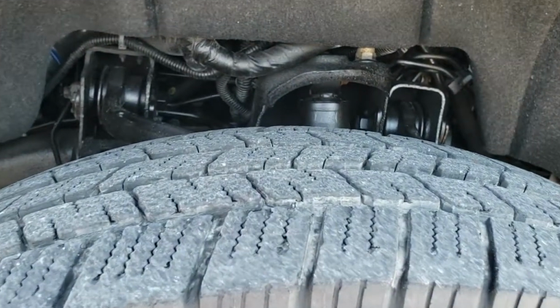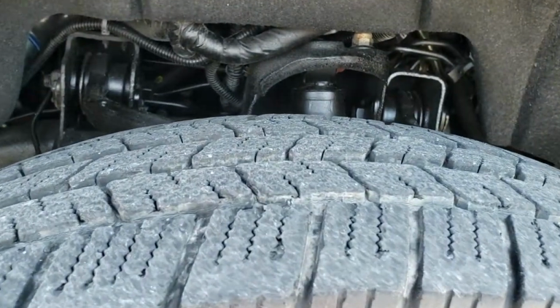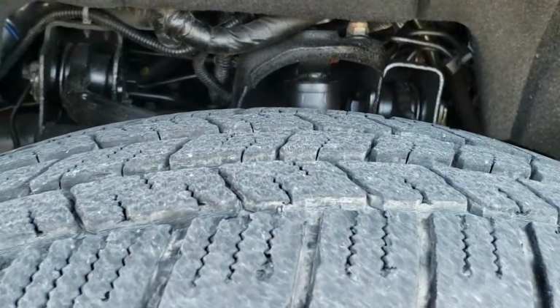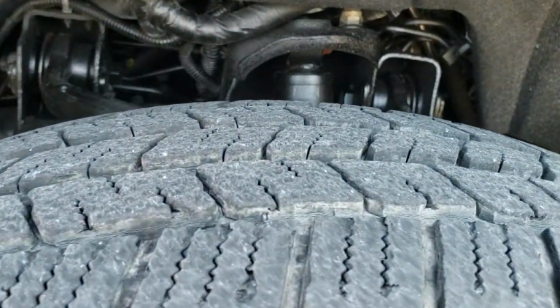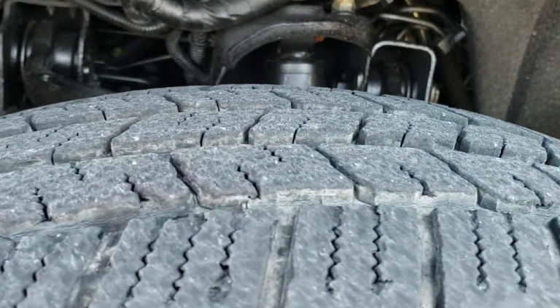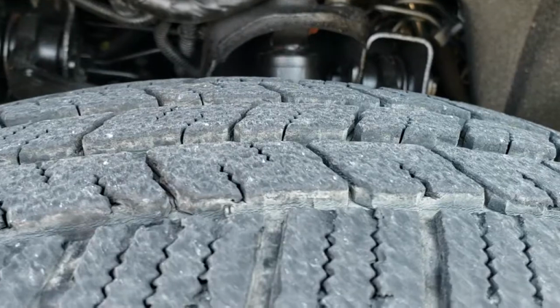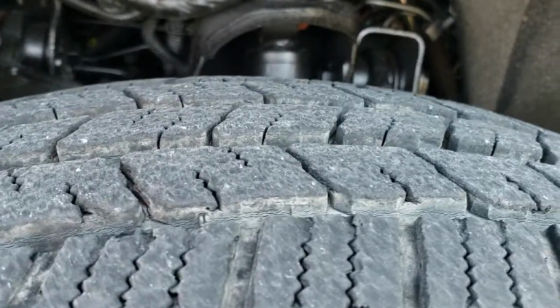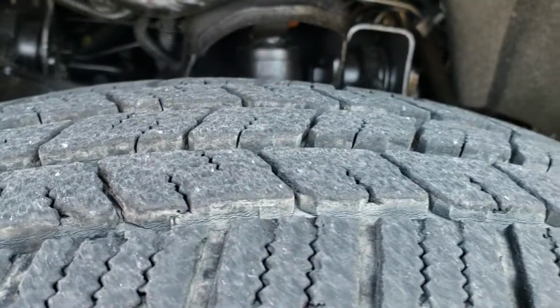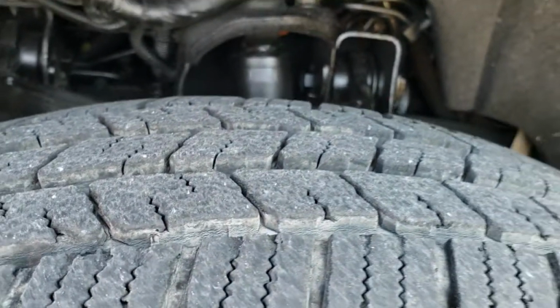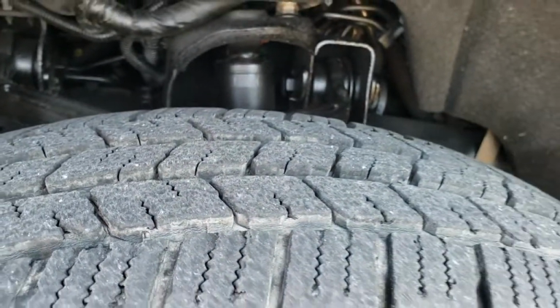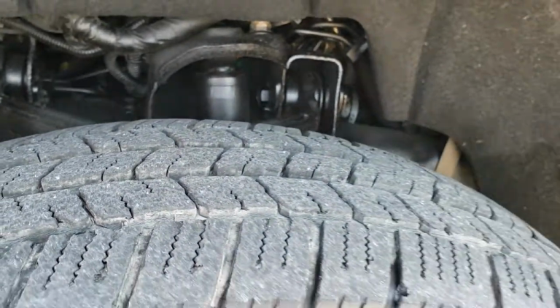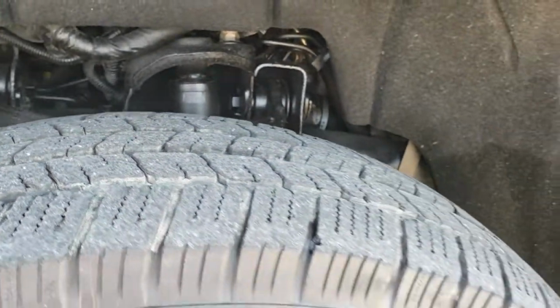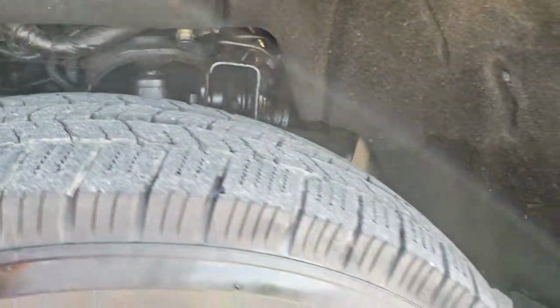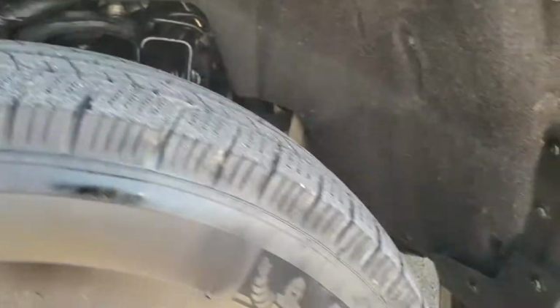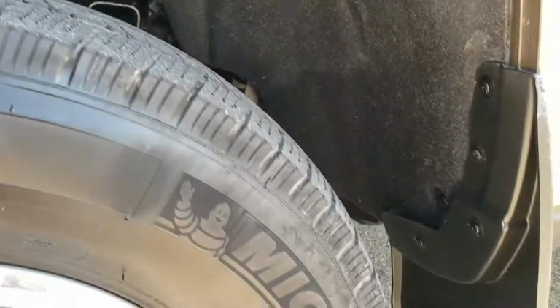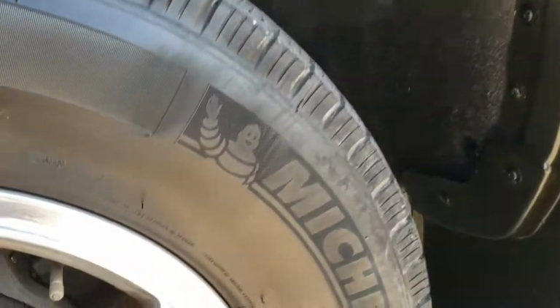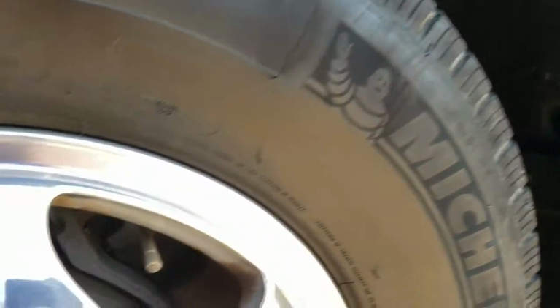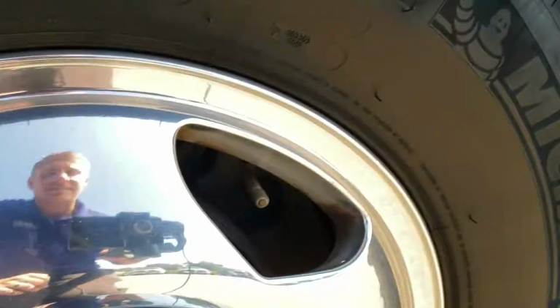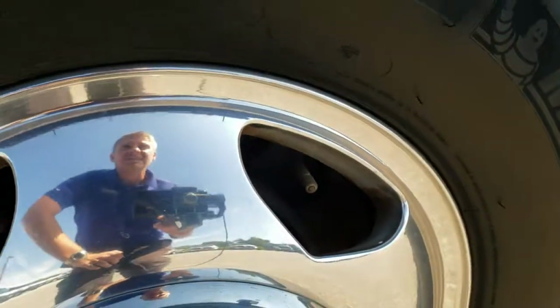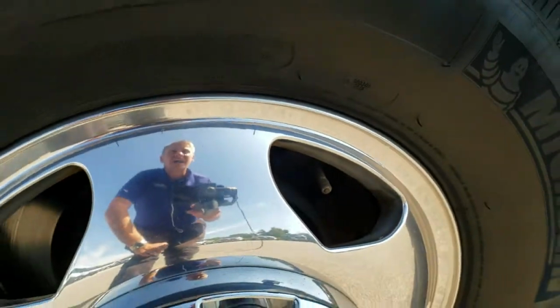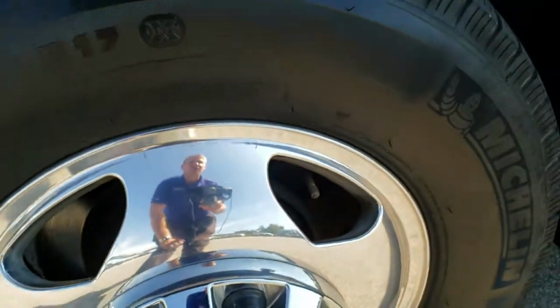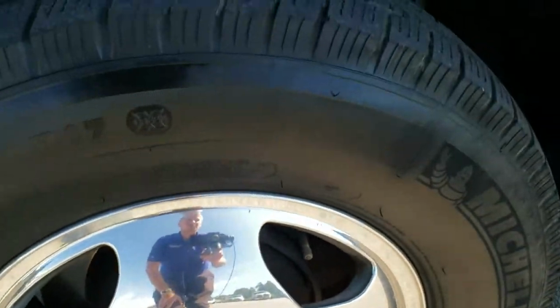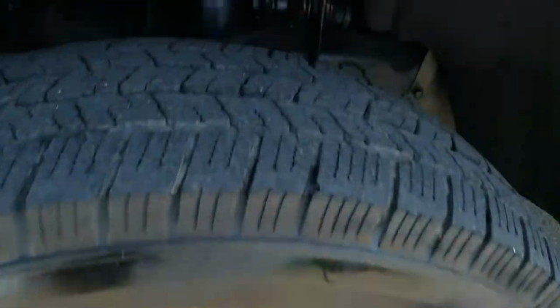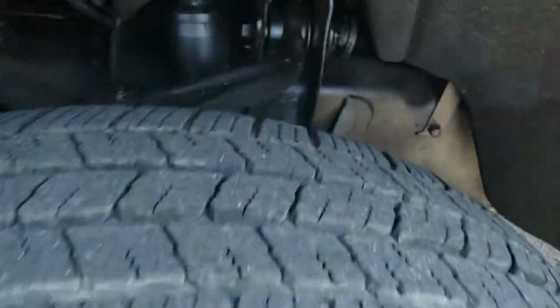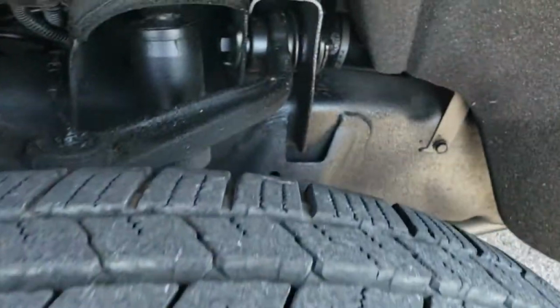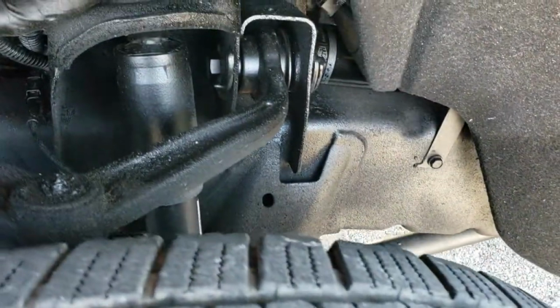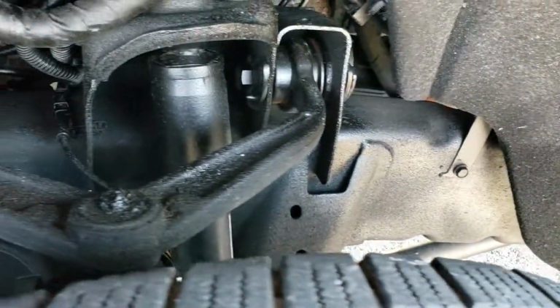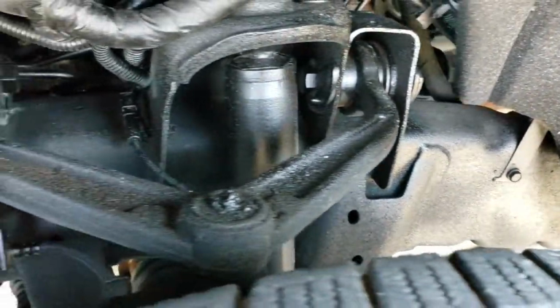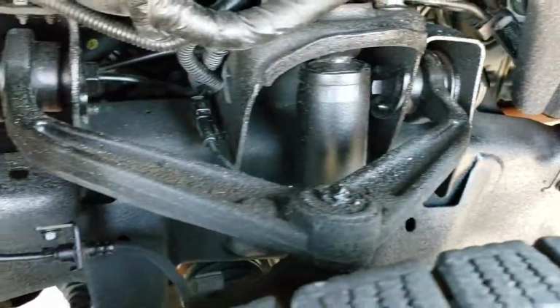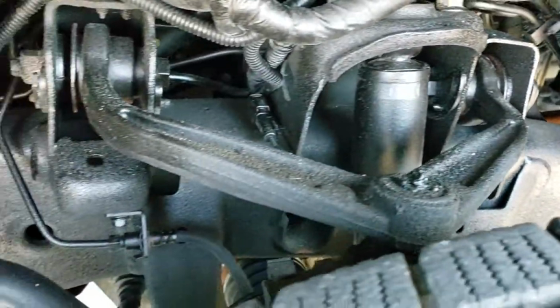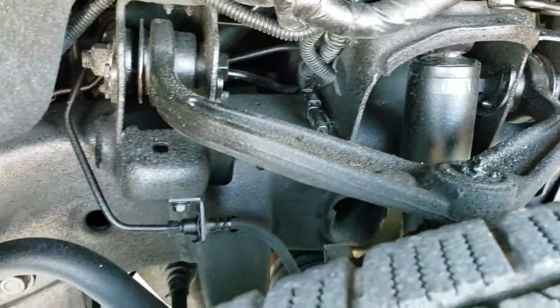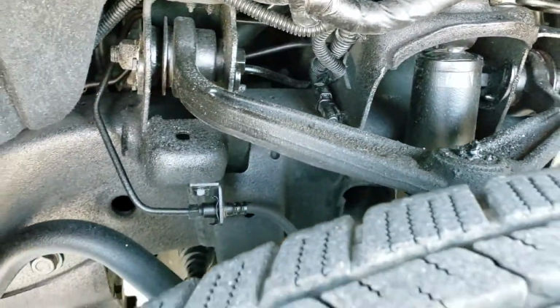Michelin LT 235-80R17 tires with about half the tread left on them. It has the nice polished aluminum rims. You can see just how clean the frame and underbody is on this truck.